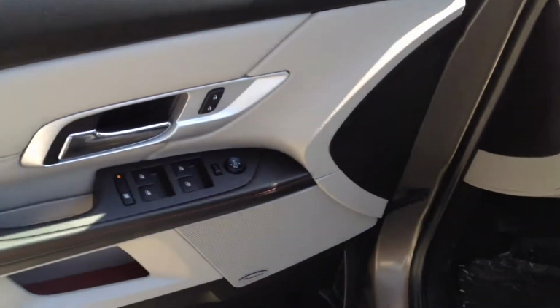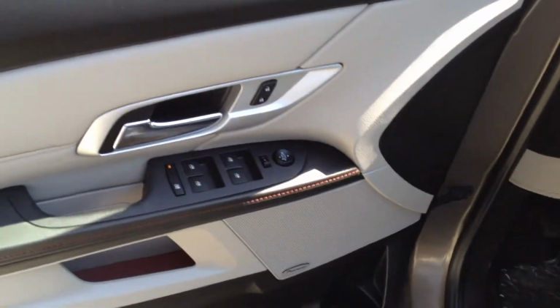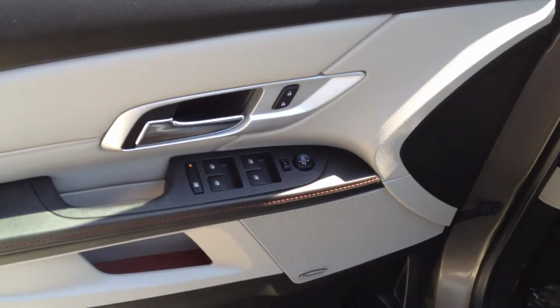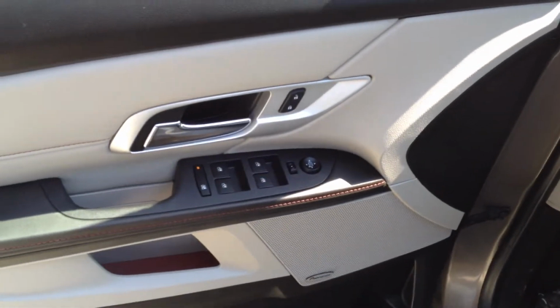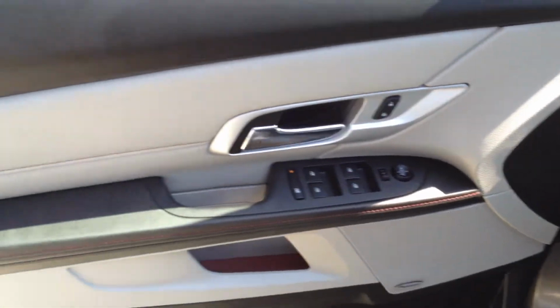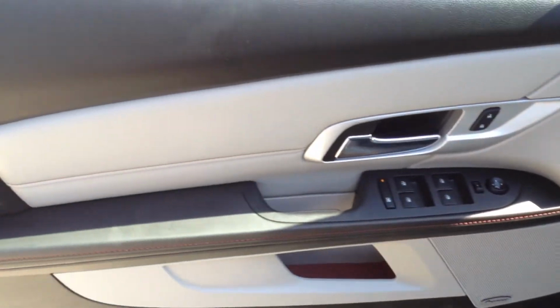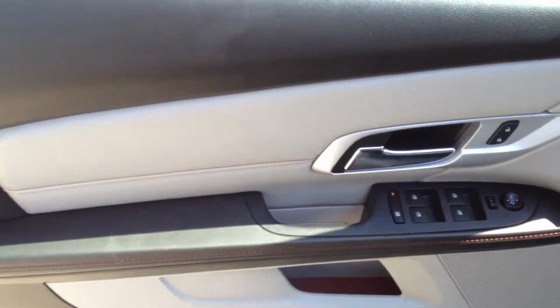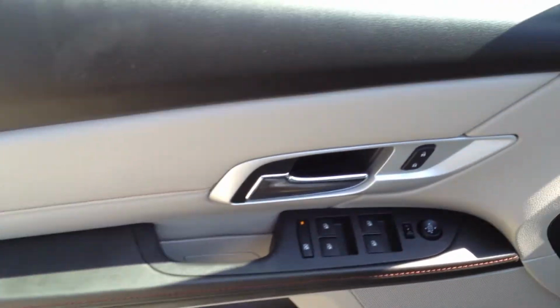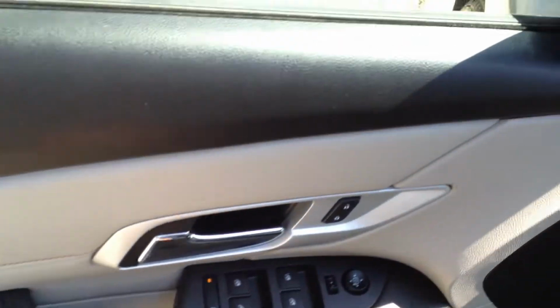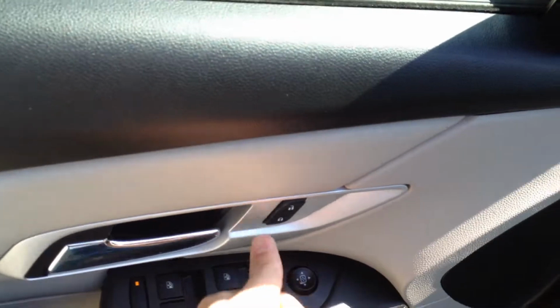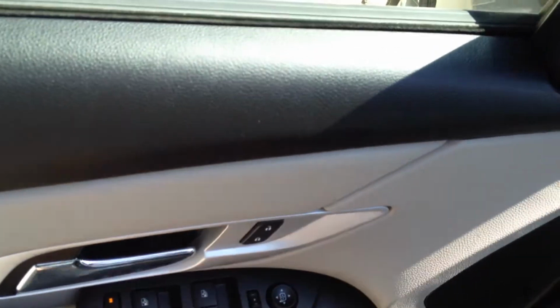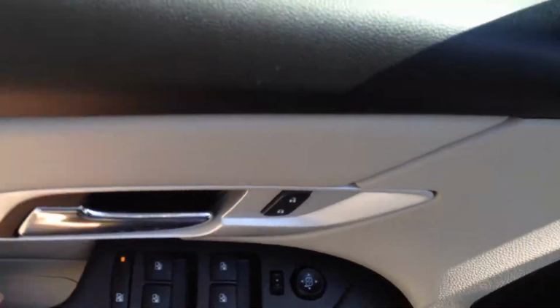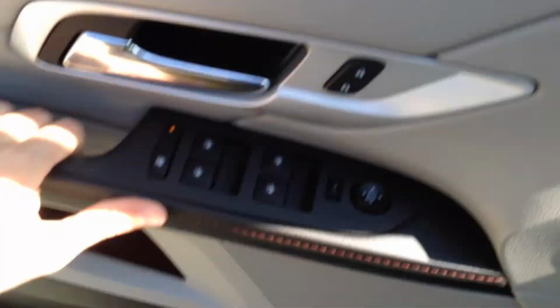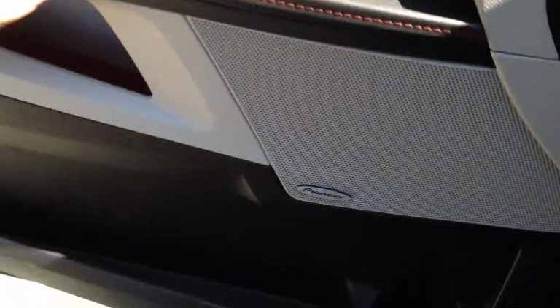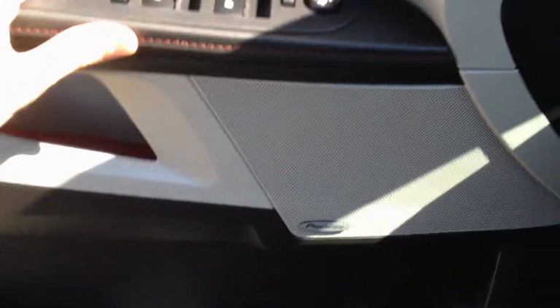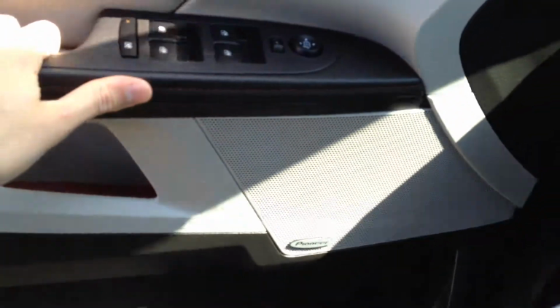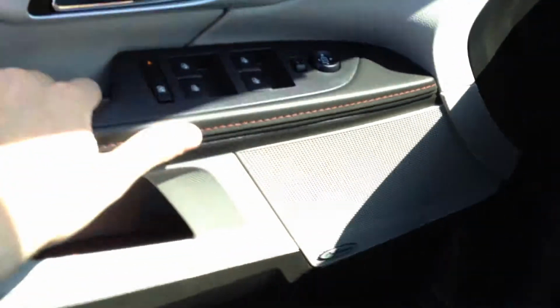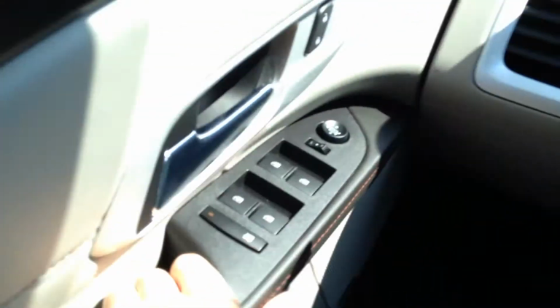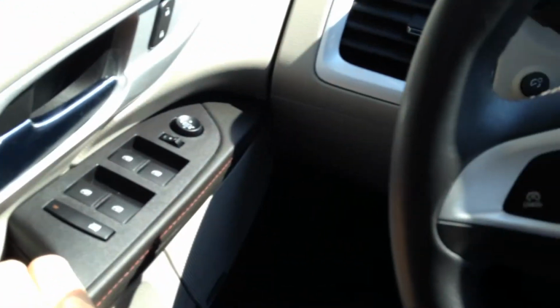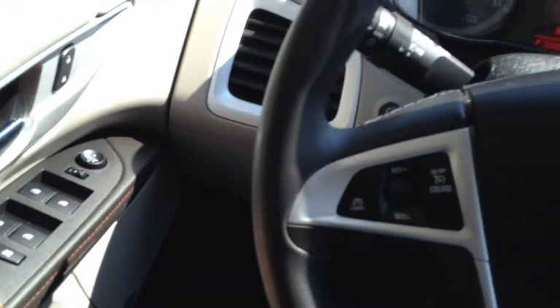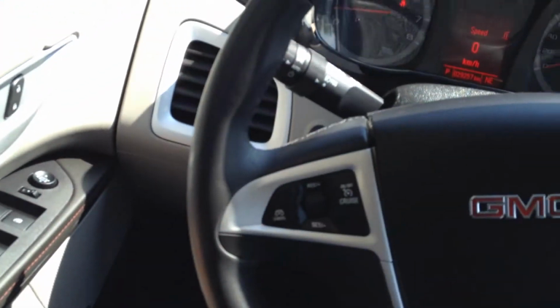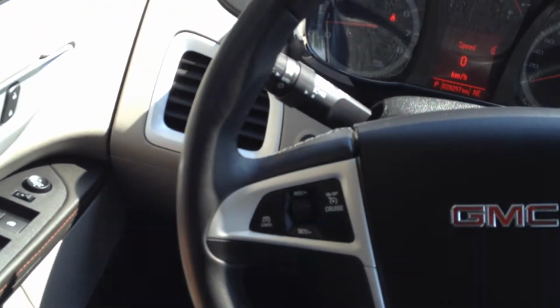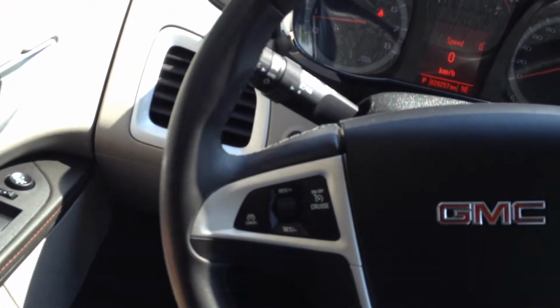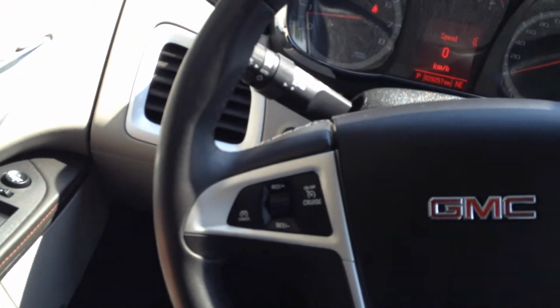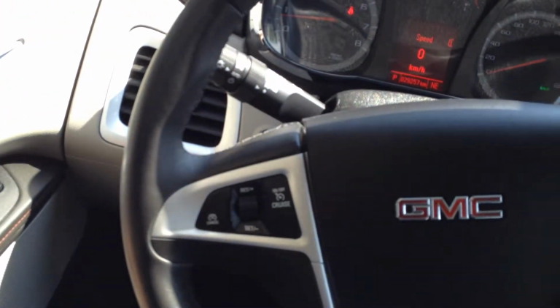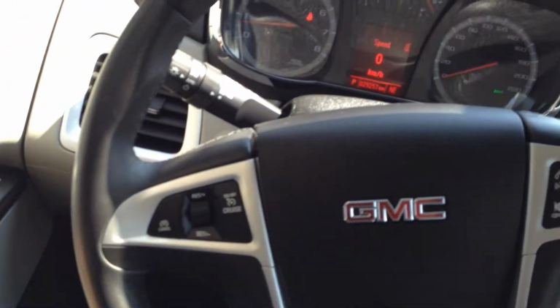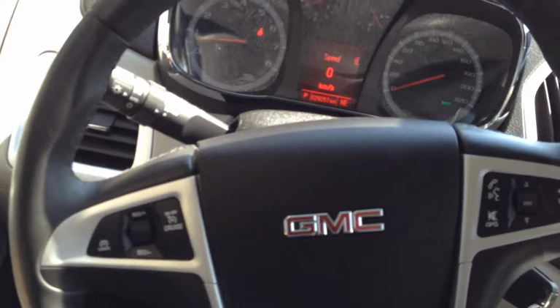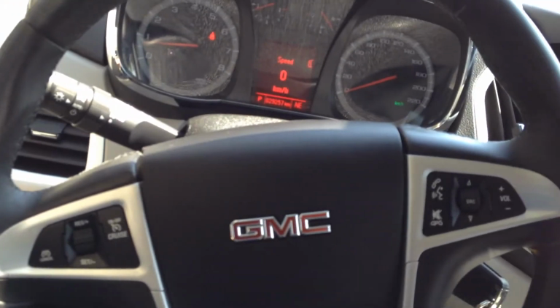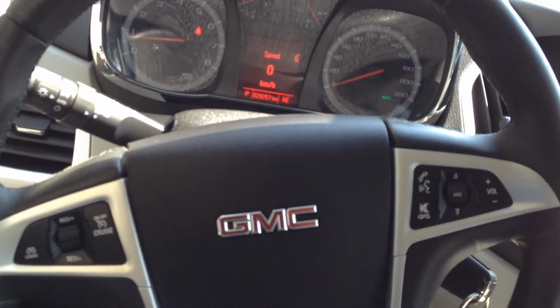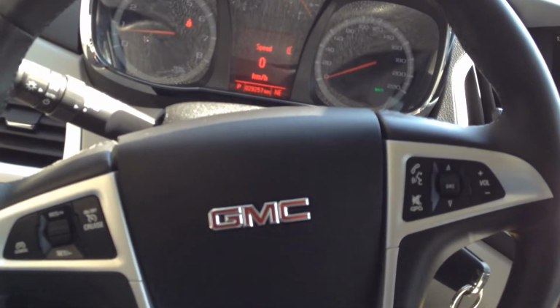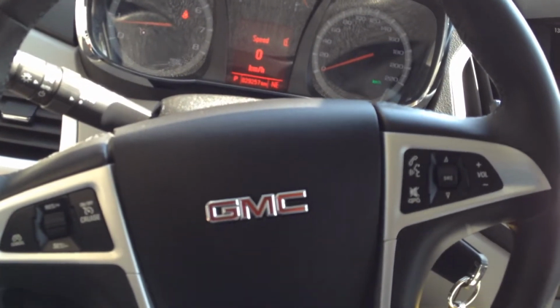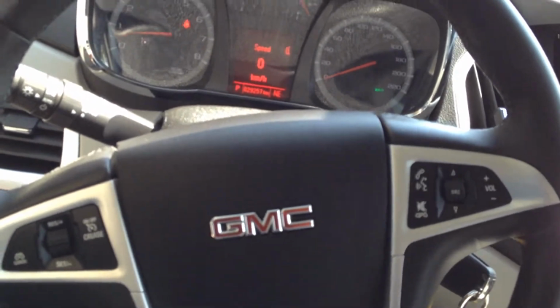Power windows, locks, and mirrors with a two-tone interior as well as some silver trimmings. We also have a Pioneer sound system. Cruise control options on the left-hand side of the steering wheel, and audio source and volume on the right.